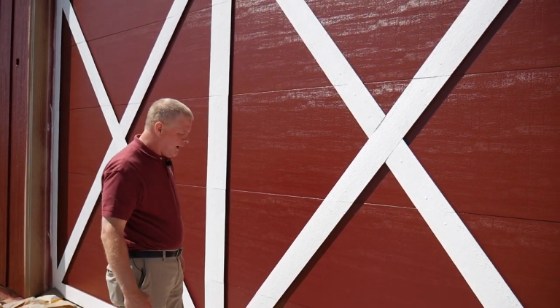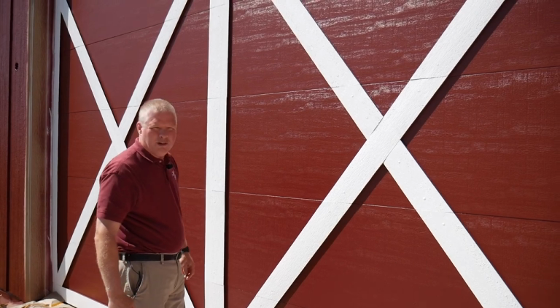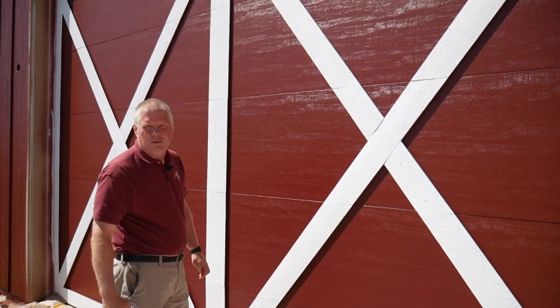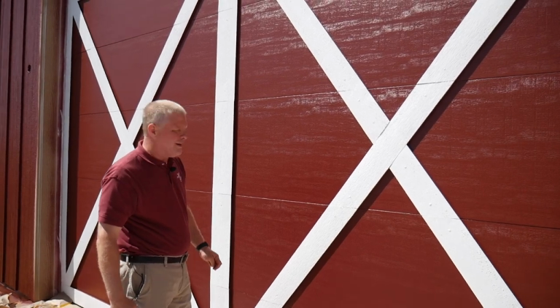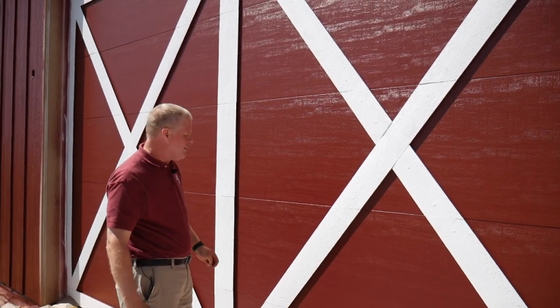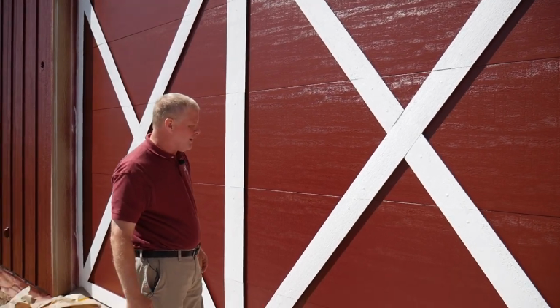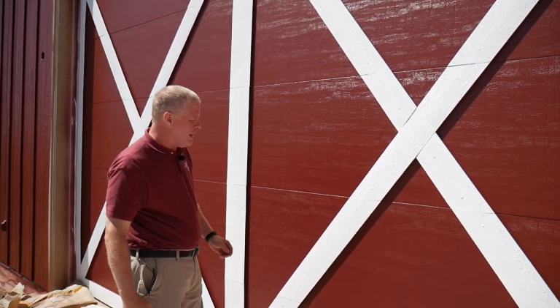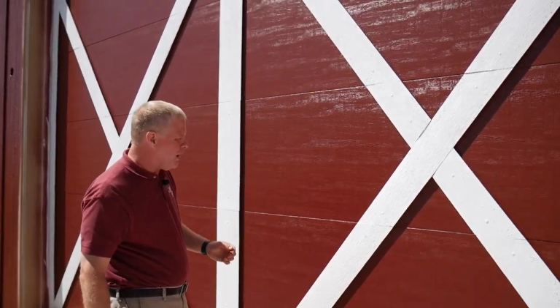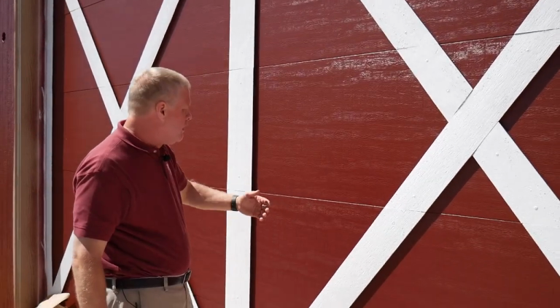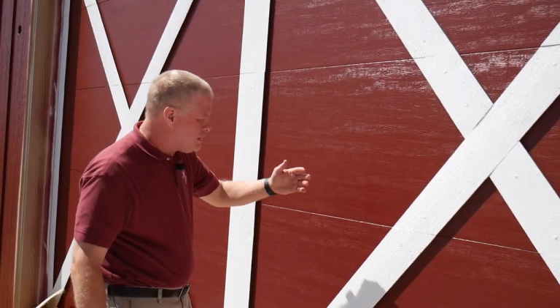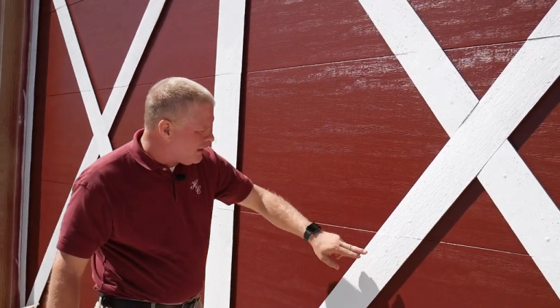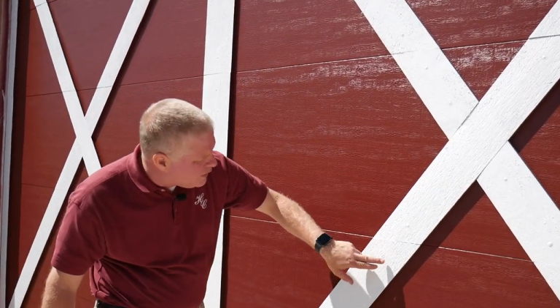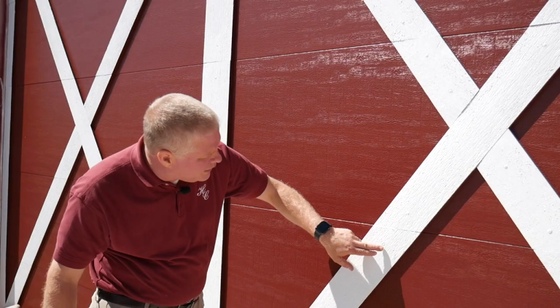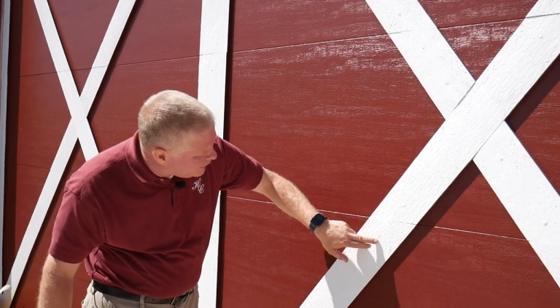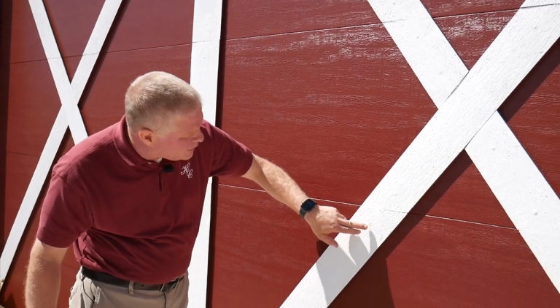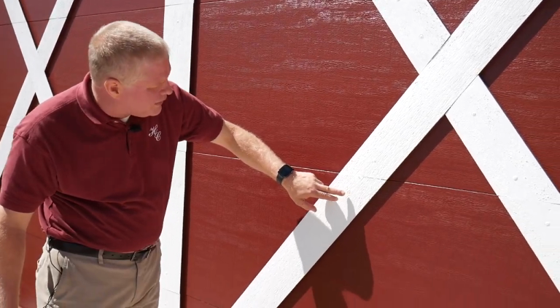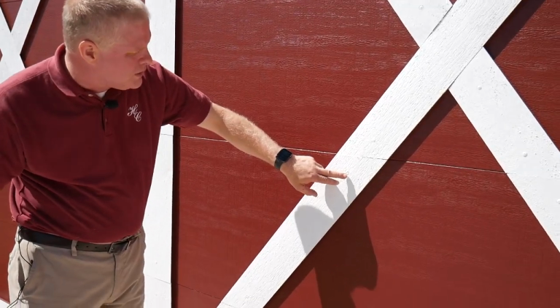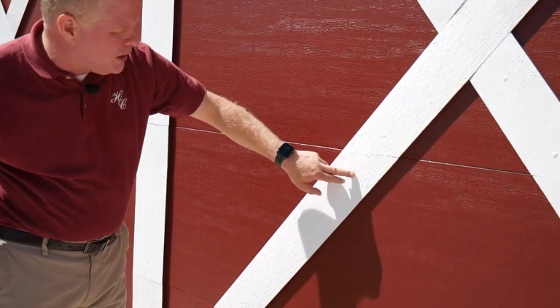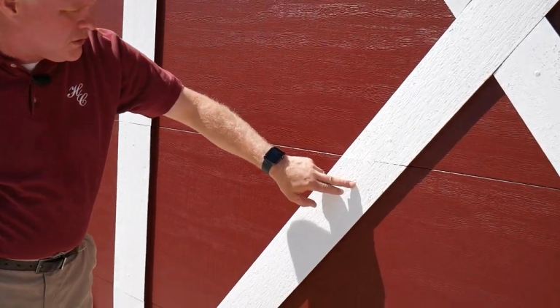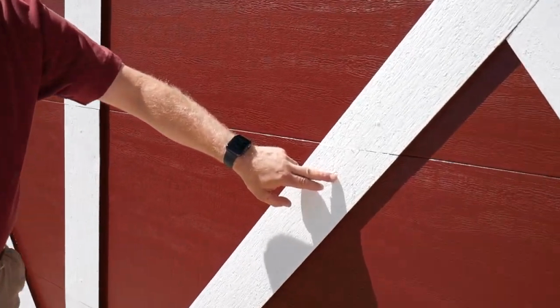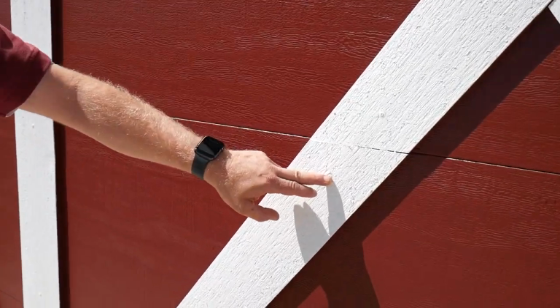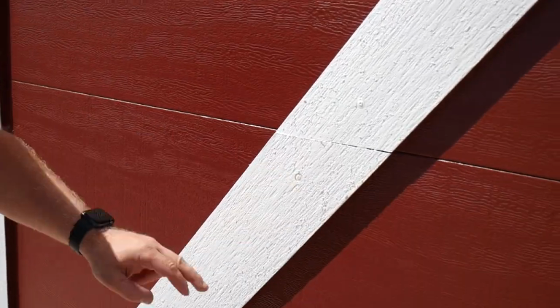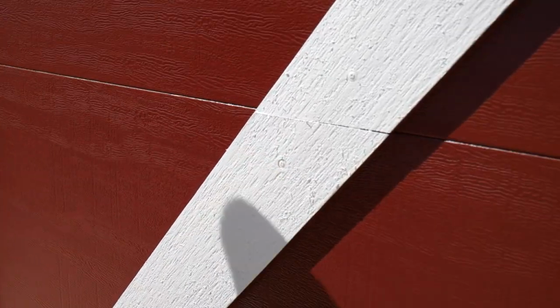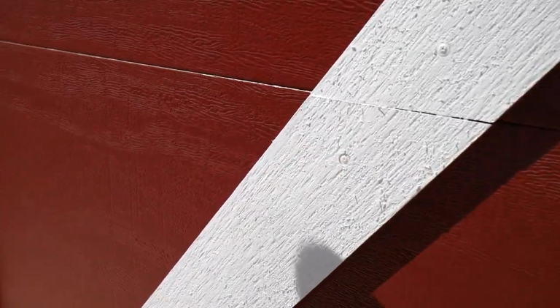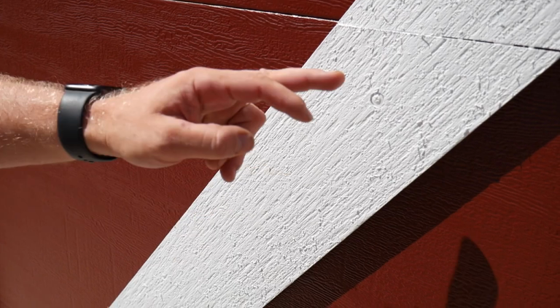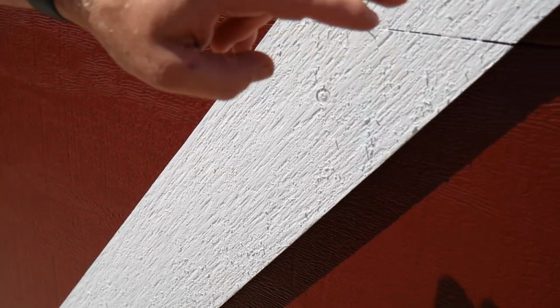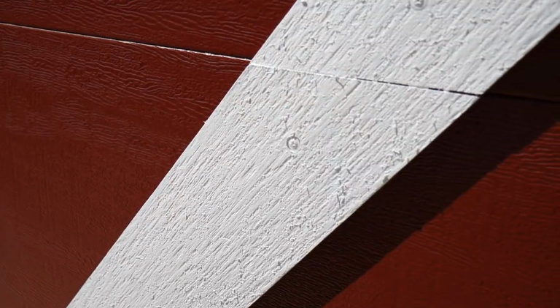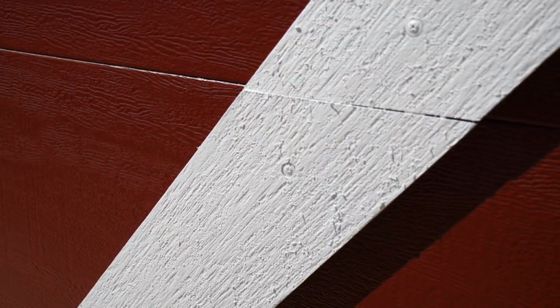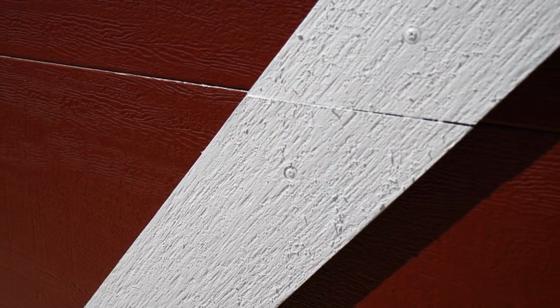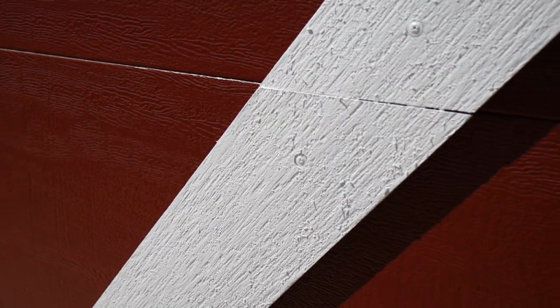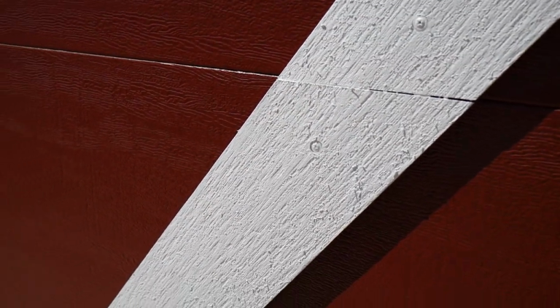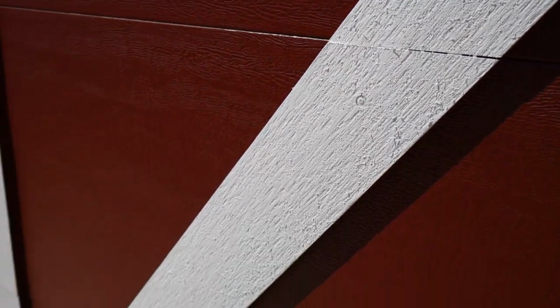I learned about it from a friend at church and it really is an amazing product. So we smeared that on, and then if you look carefully here, you can see that we used some self-tapping sheet metal screws to hold all of the pieces in place.